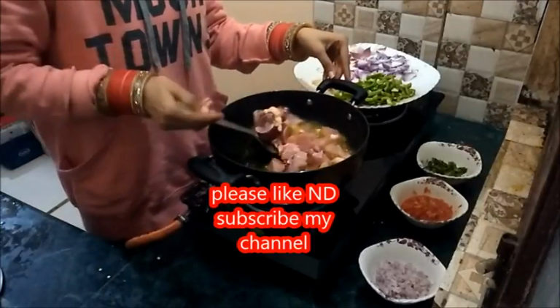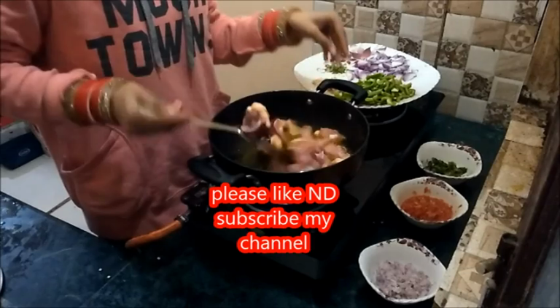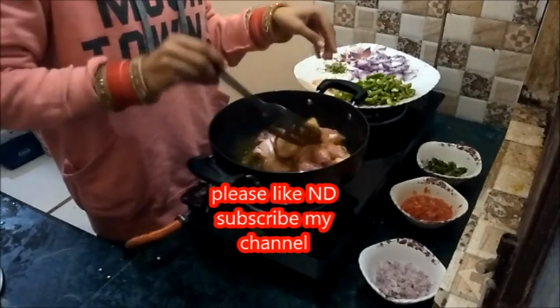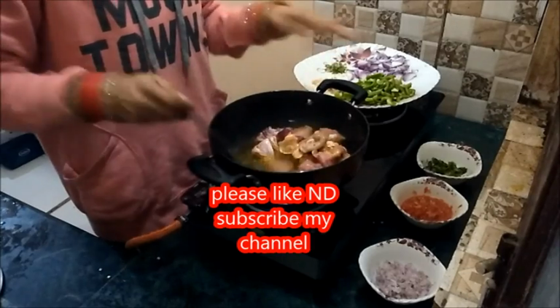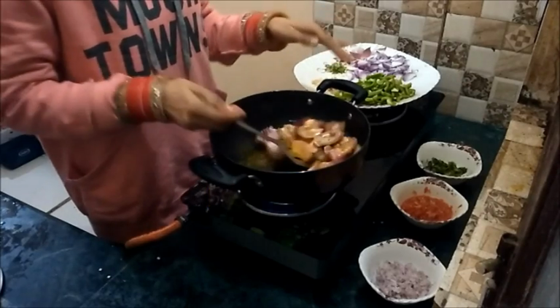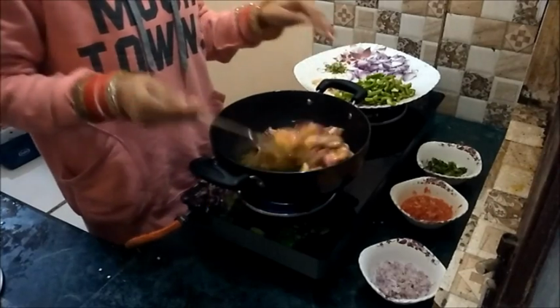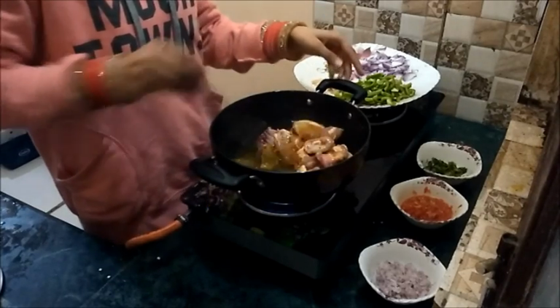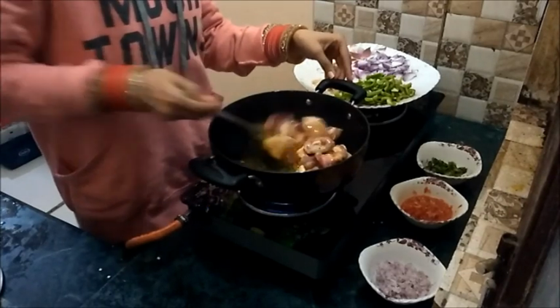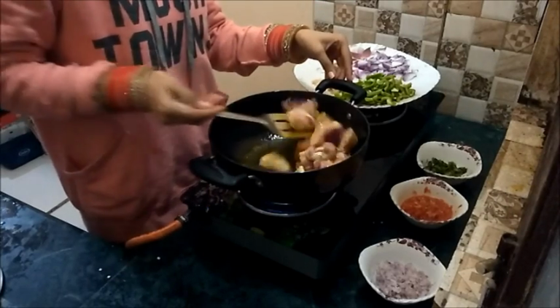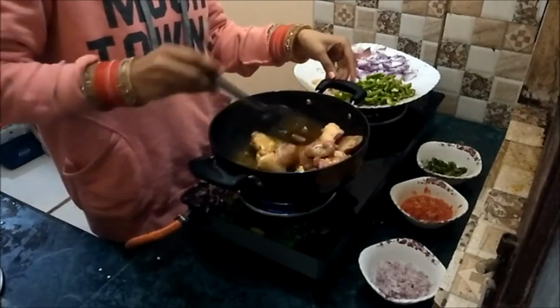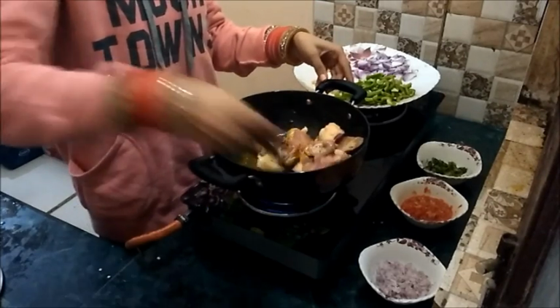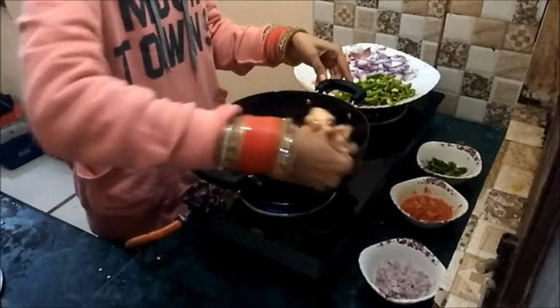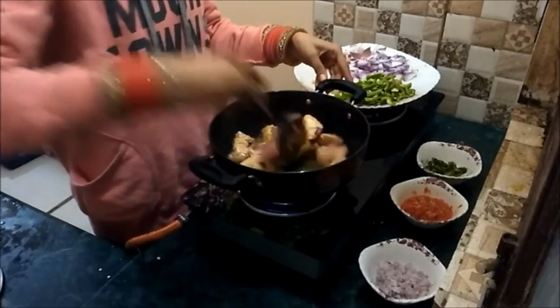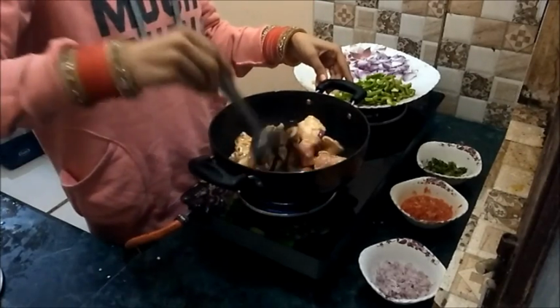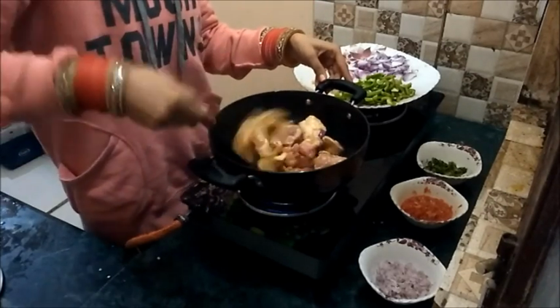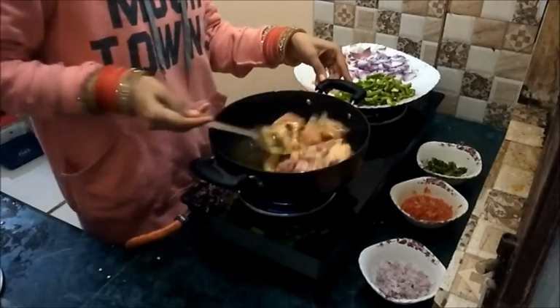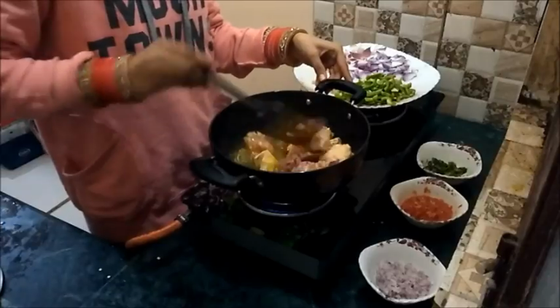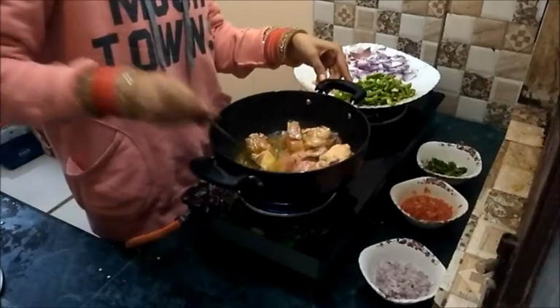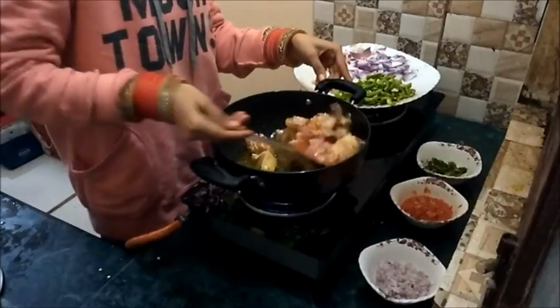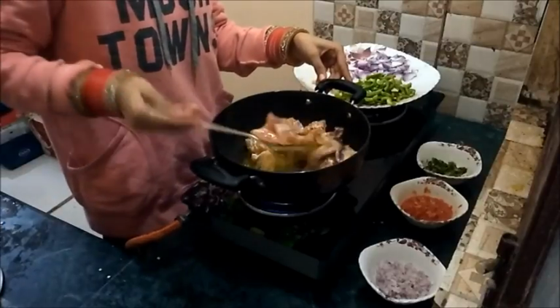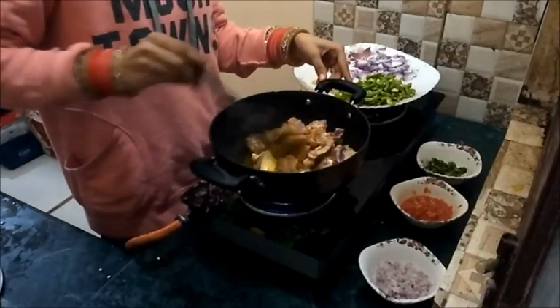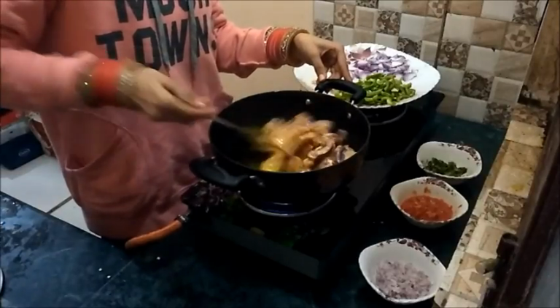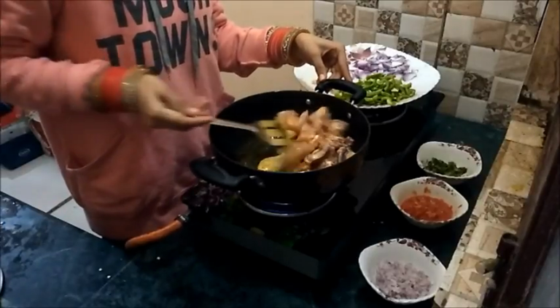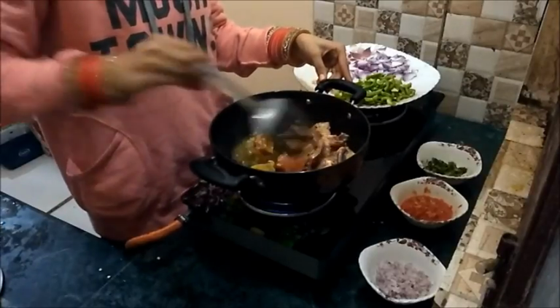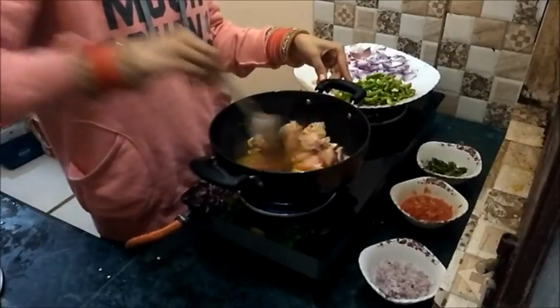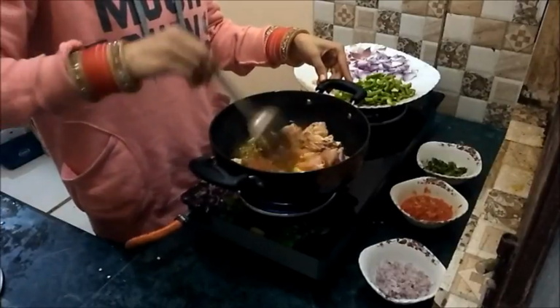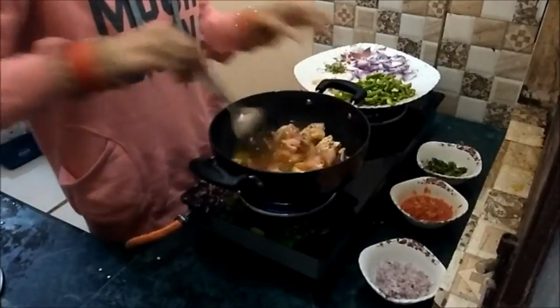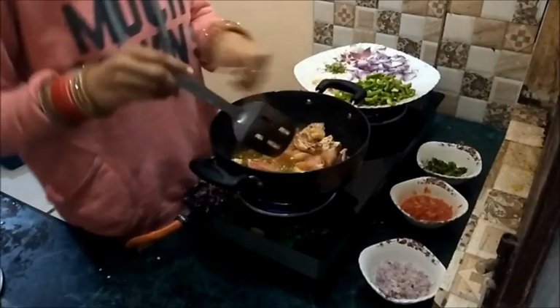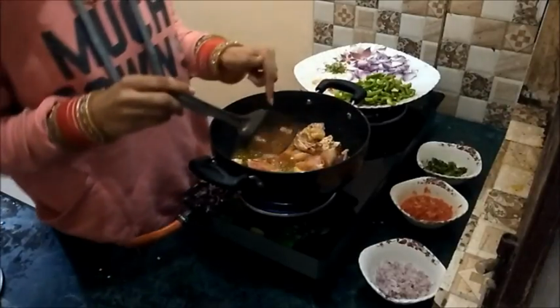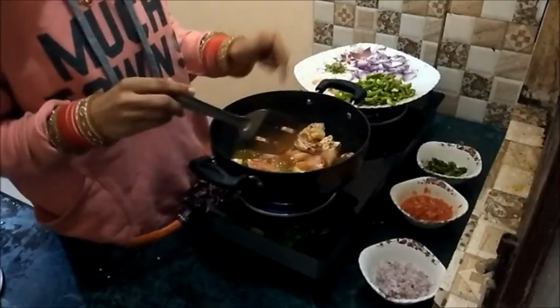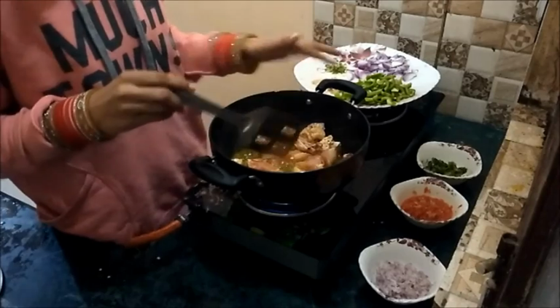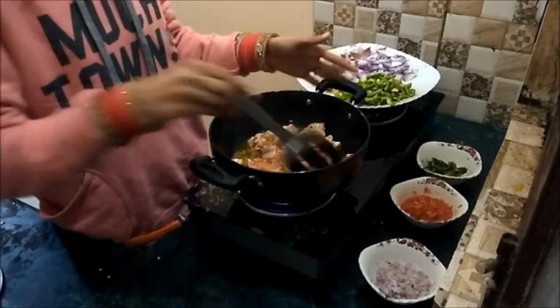Now fry until the oil separates and the chicken becomes golden brown.